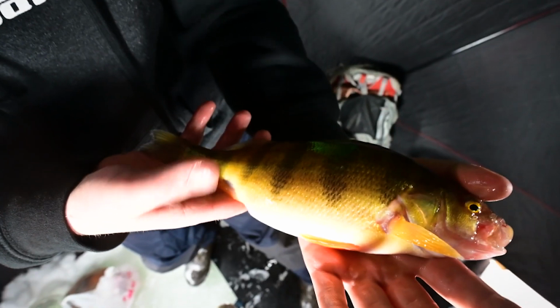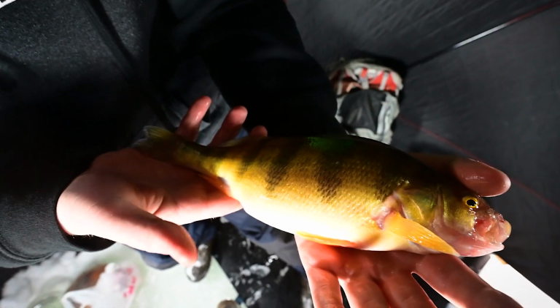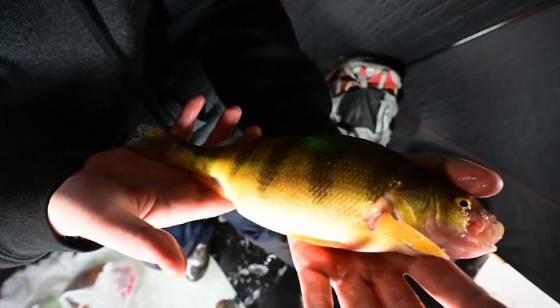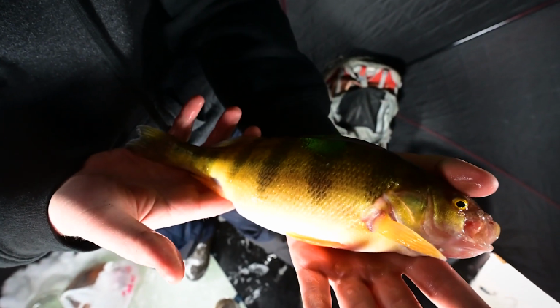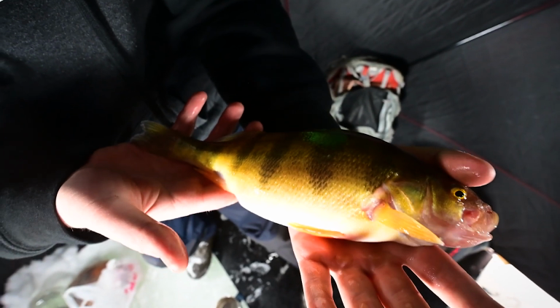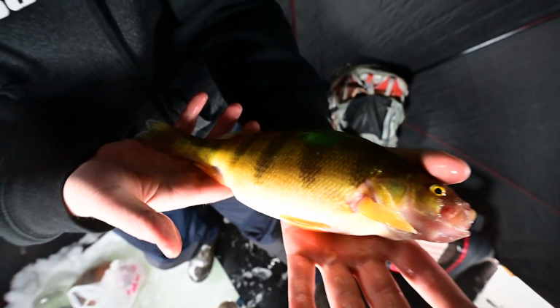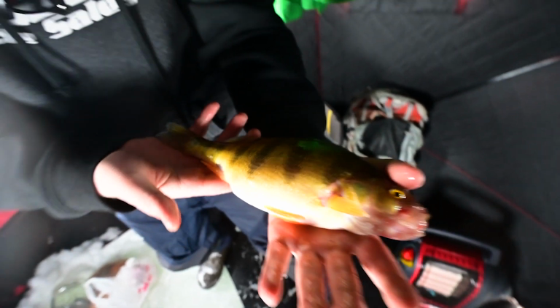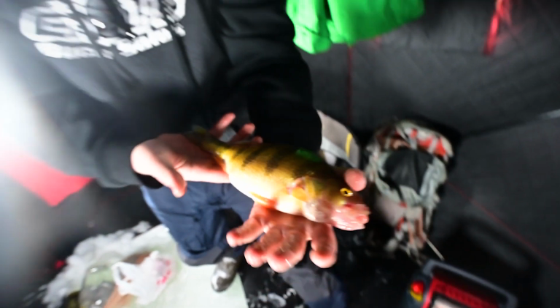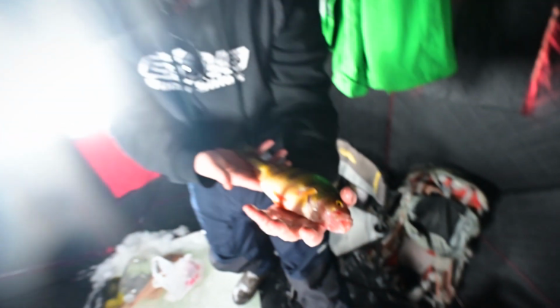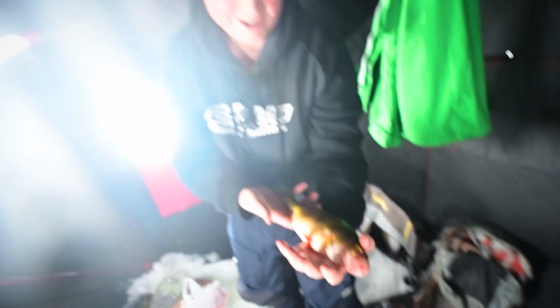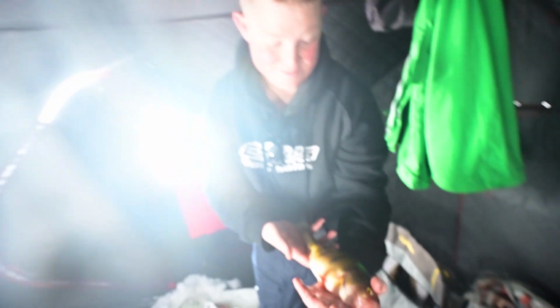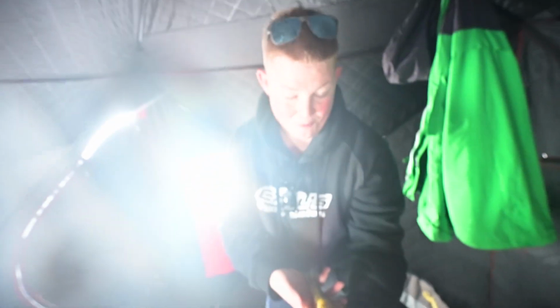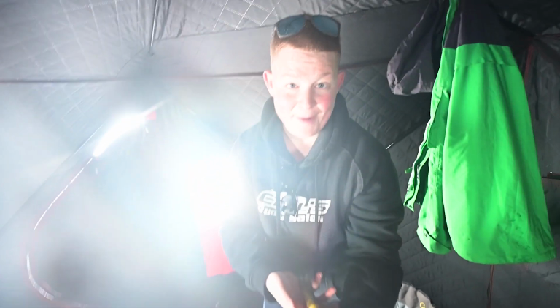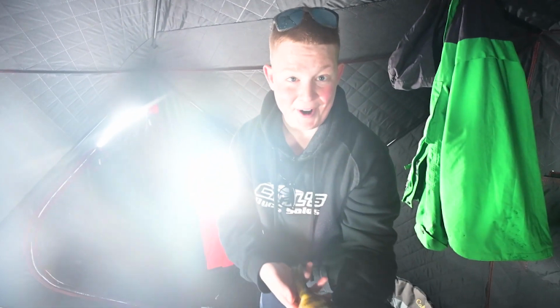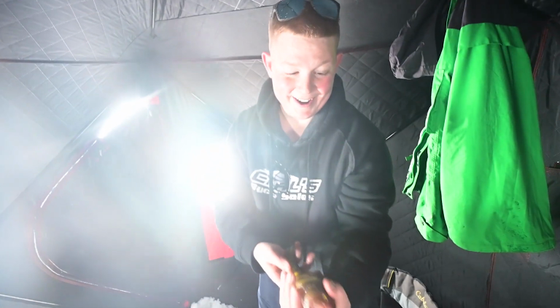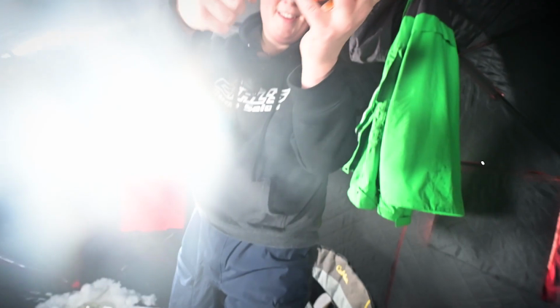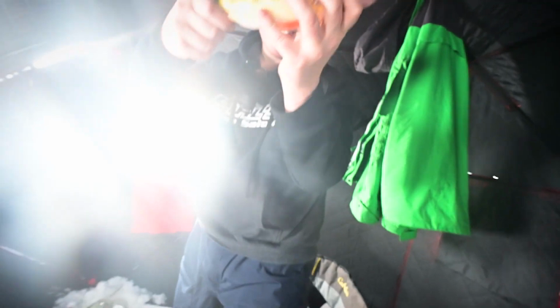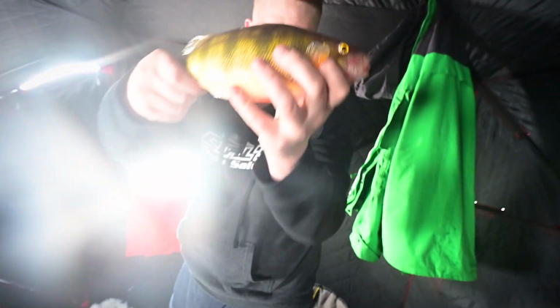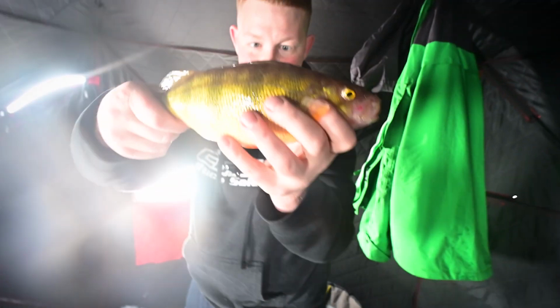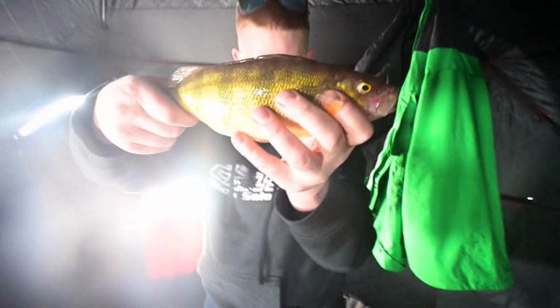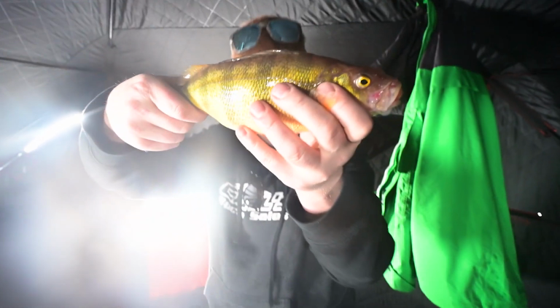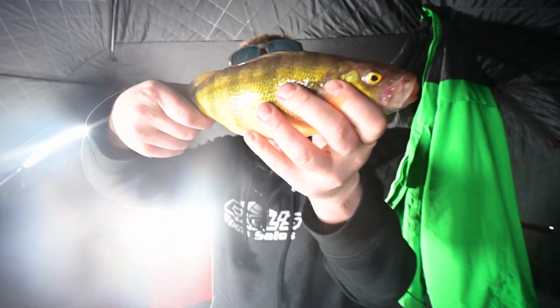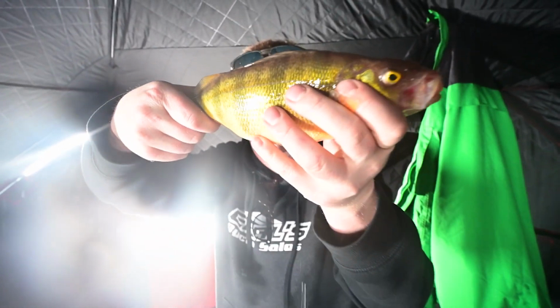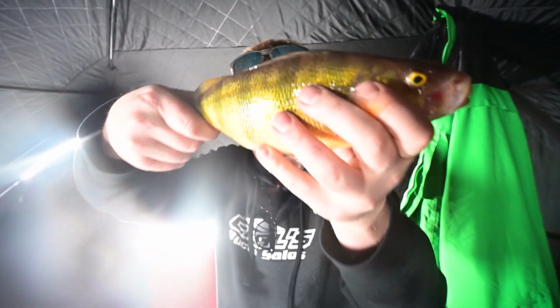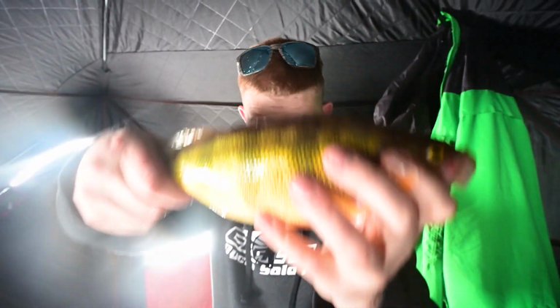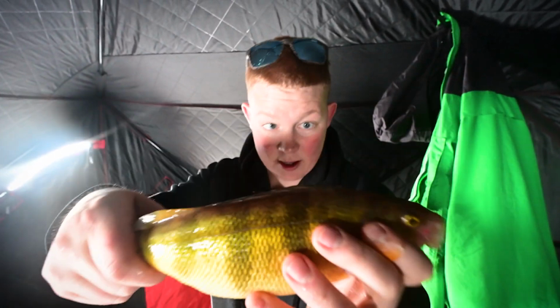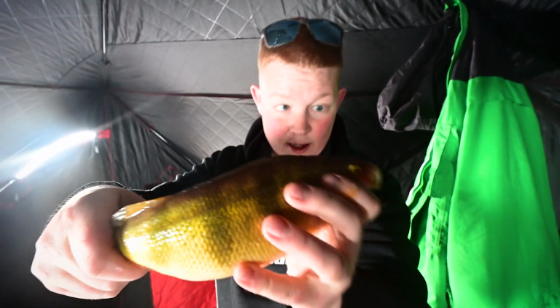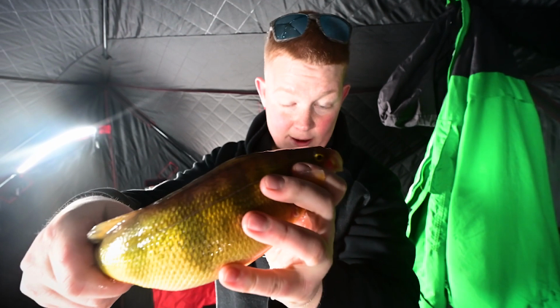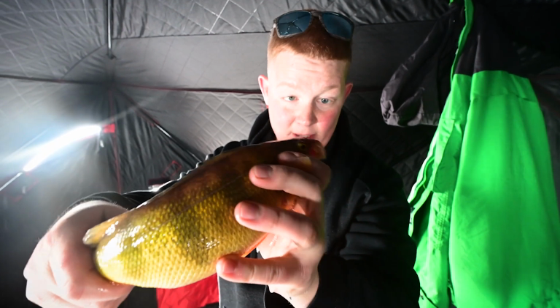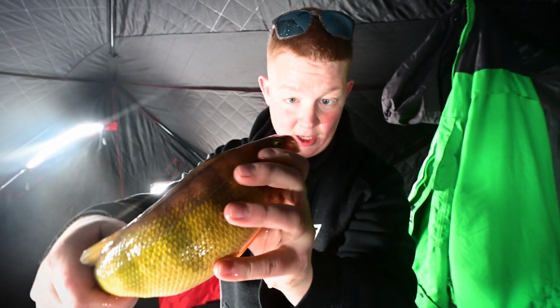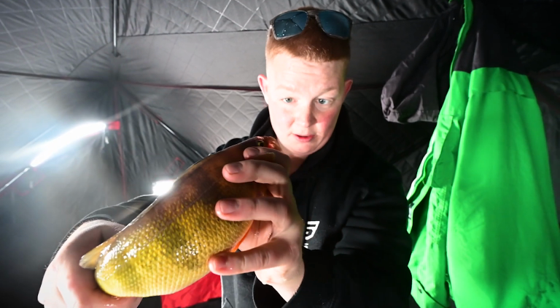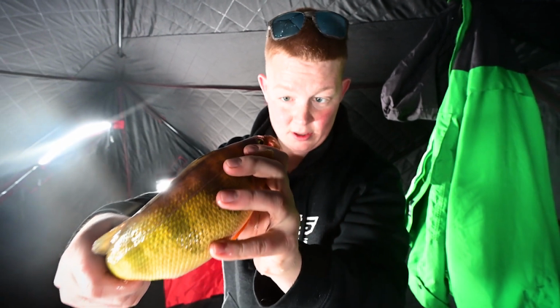What do we have? Dude, a whopper. So we're keepin' him, huh? I believe so. I think so.